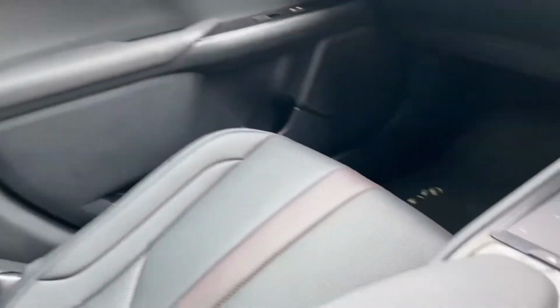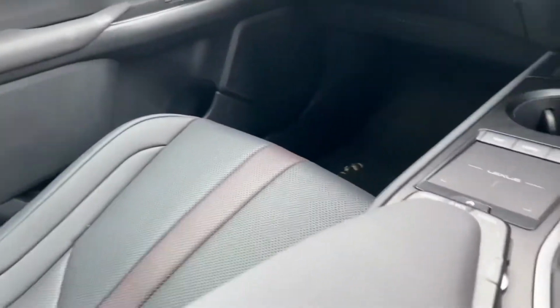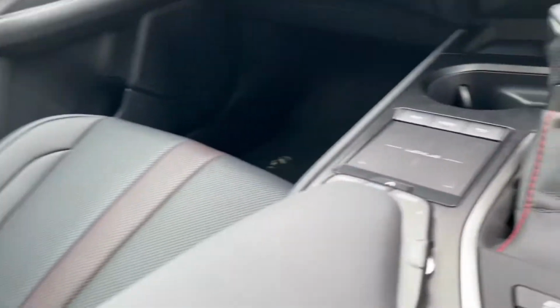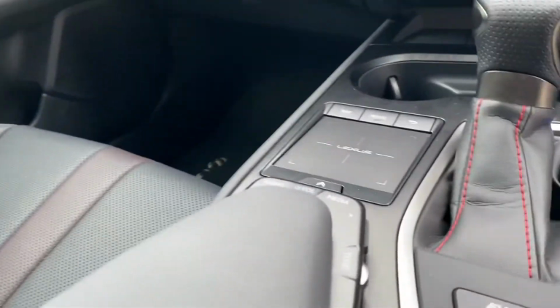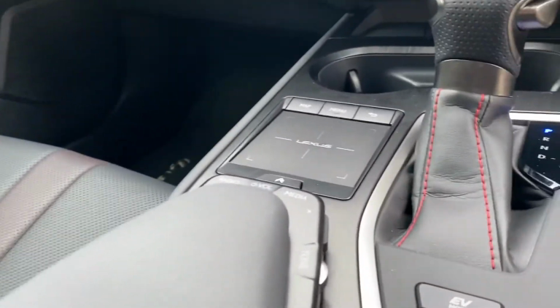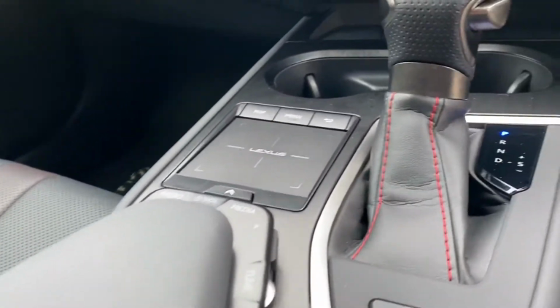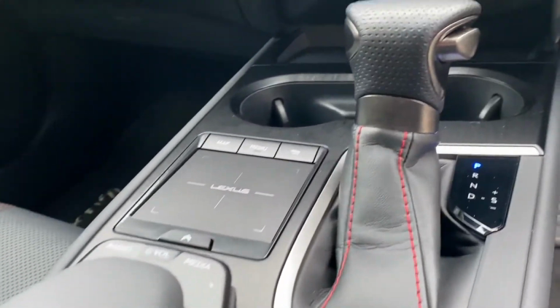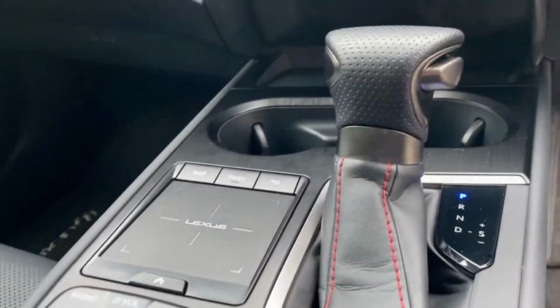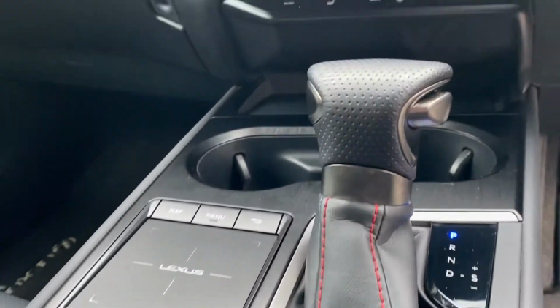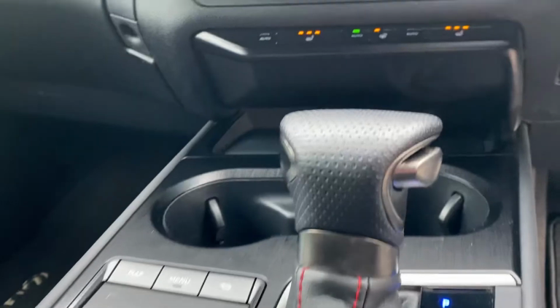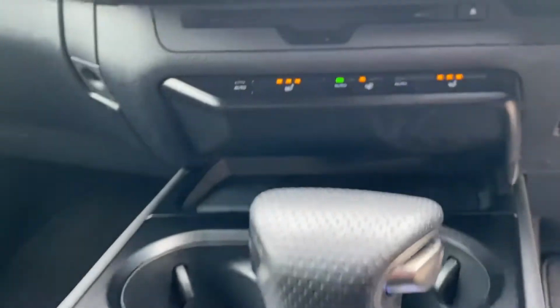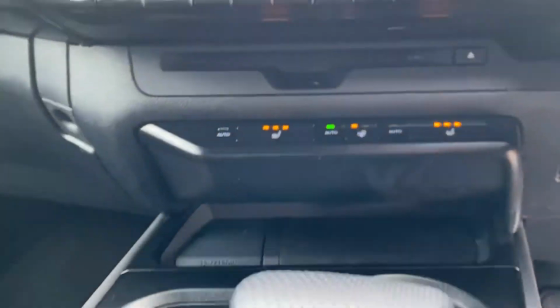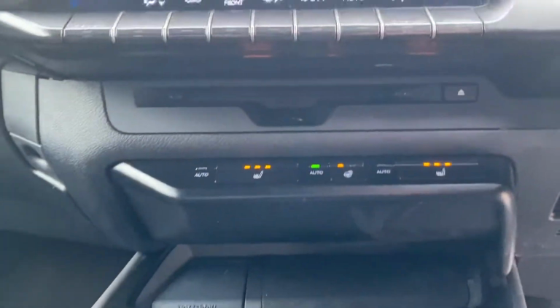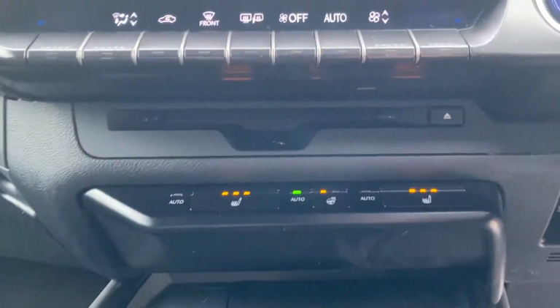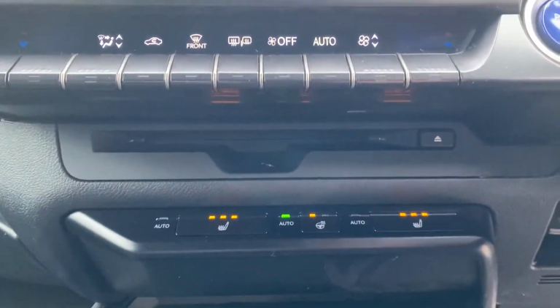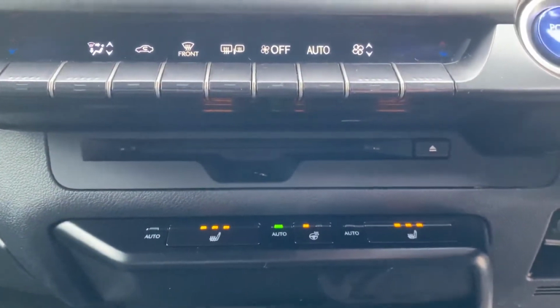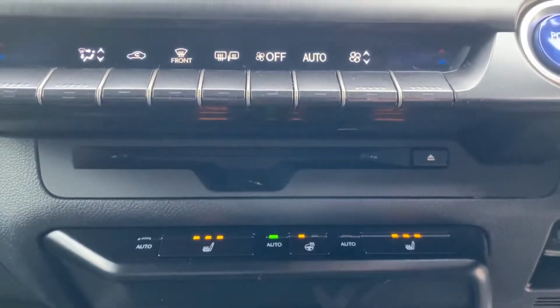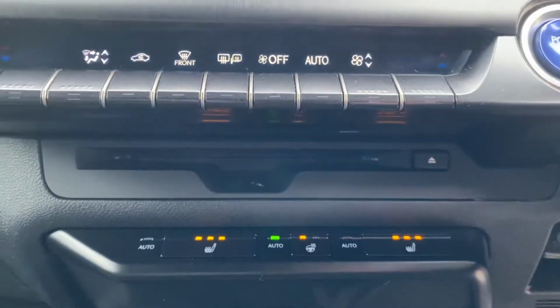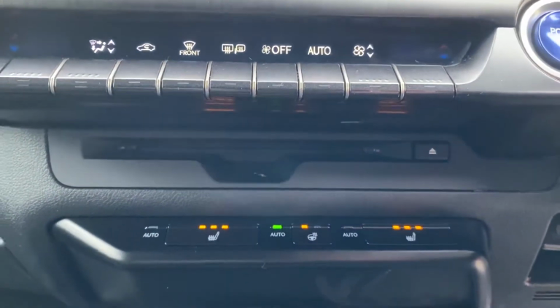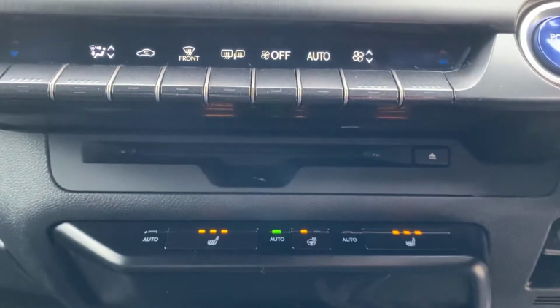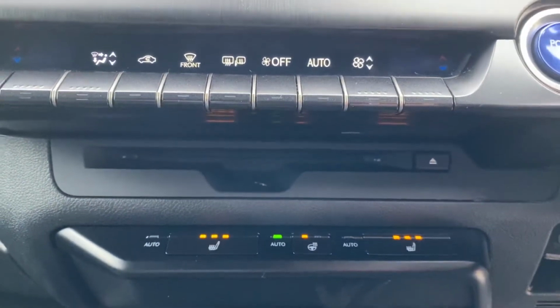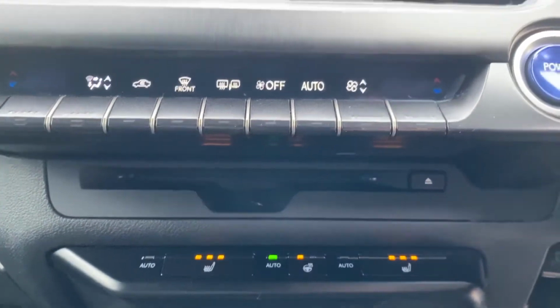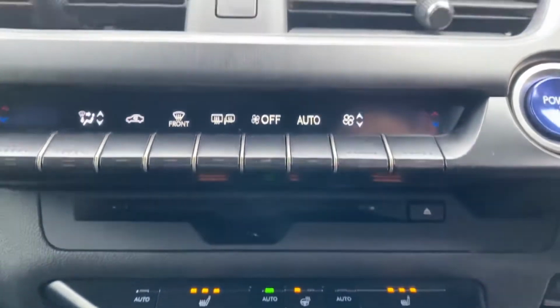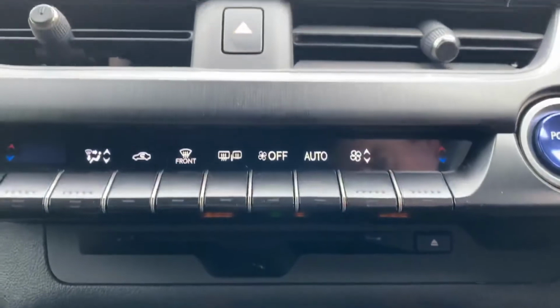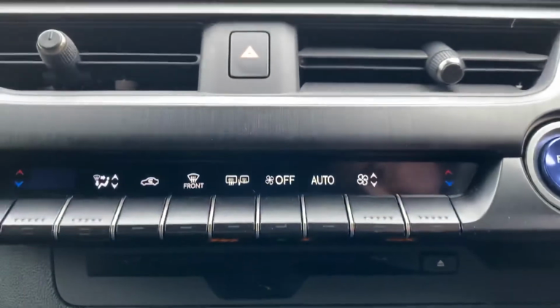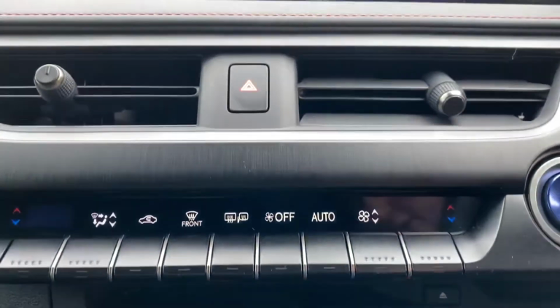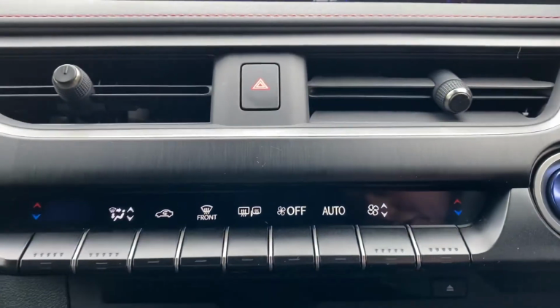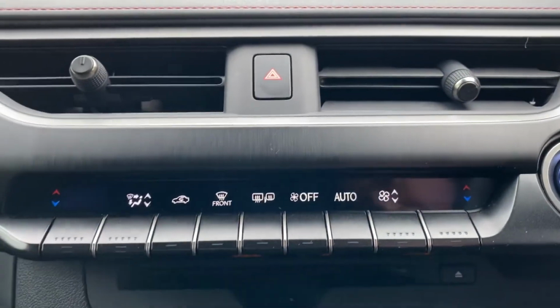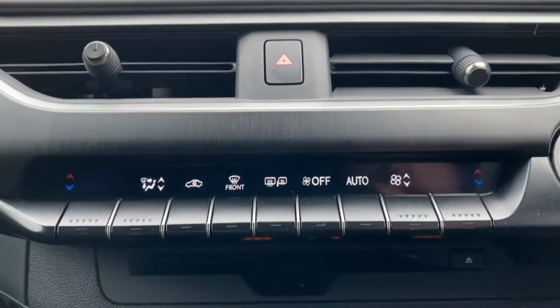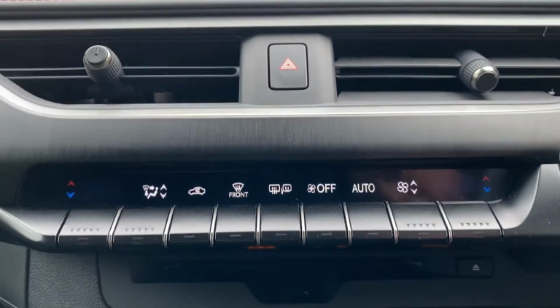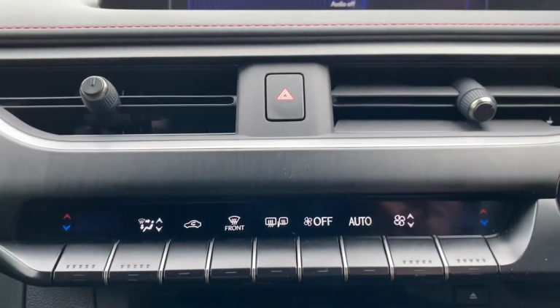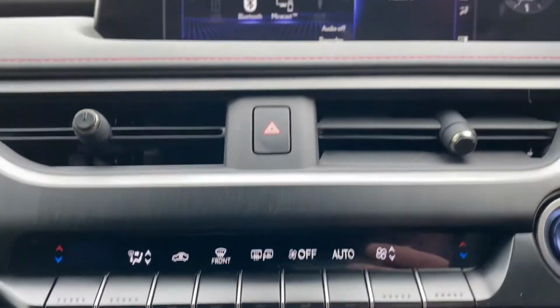You've got the Lexus premium navigation as standard. You also have heated seats in the front as well as a heated steering wheel, dual zone climate control, and a CD player.